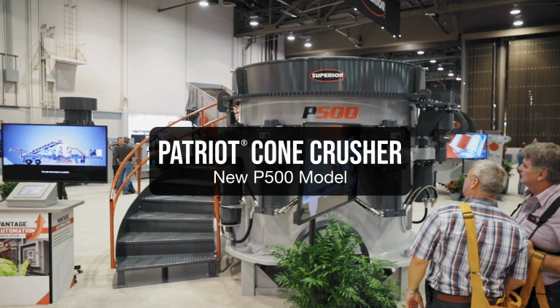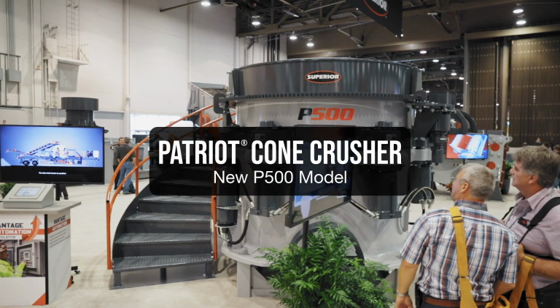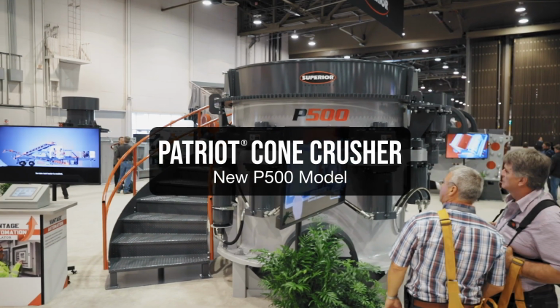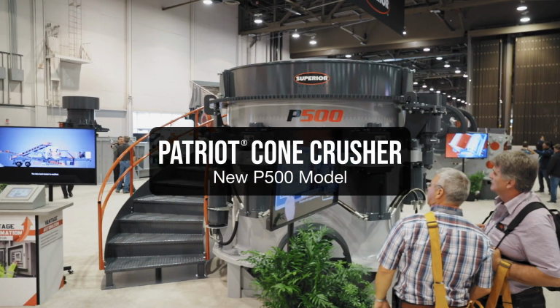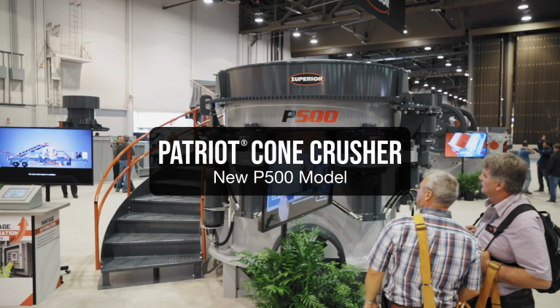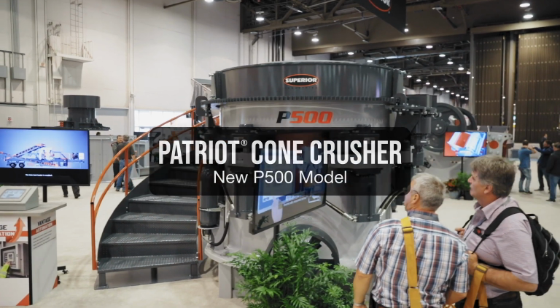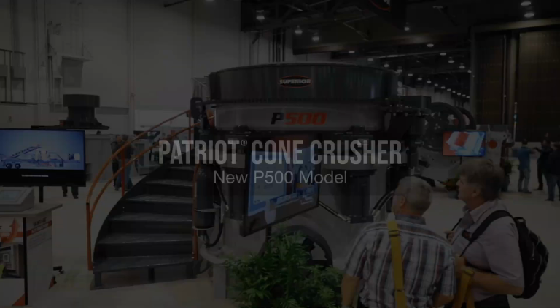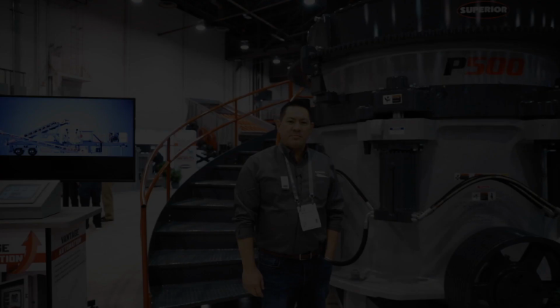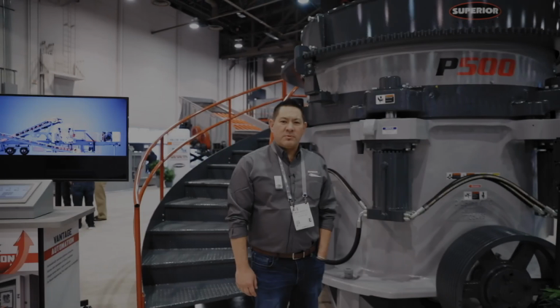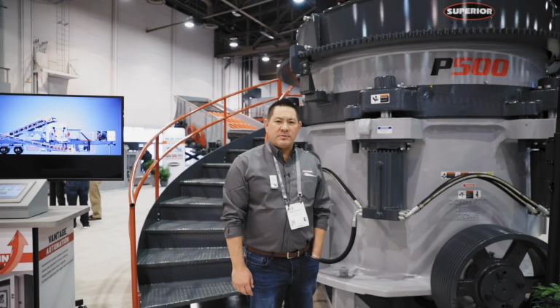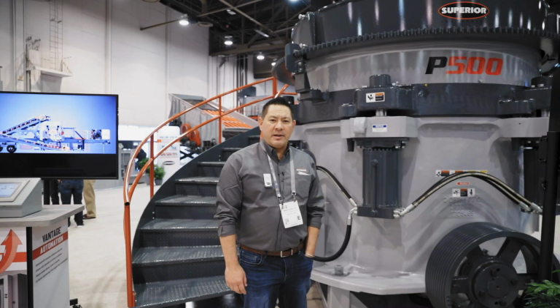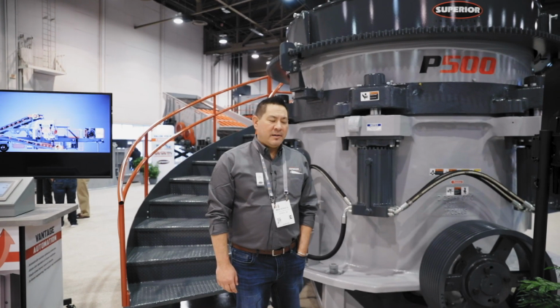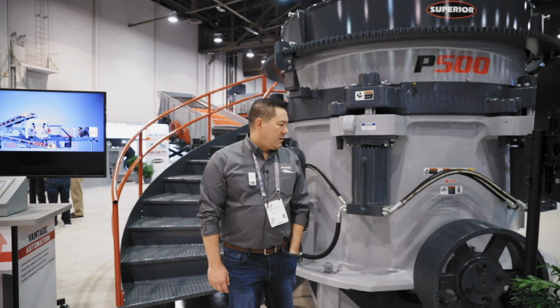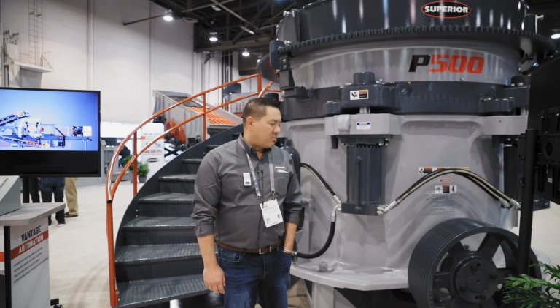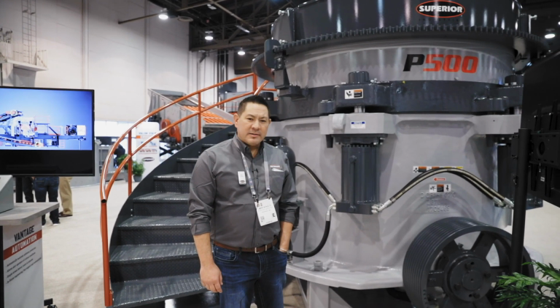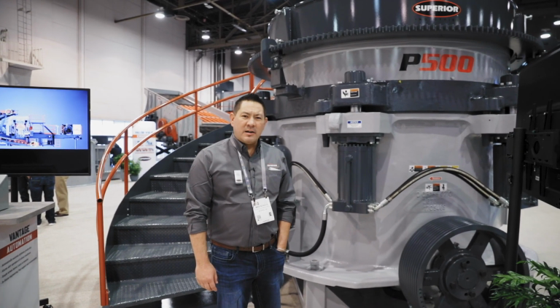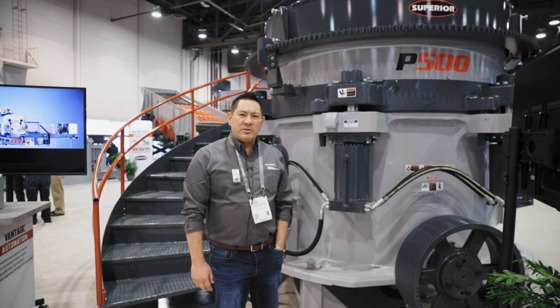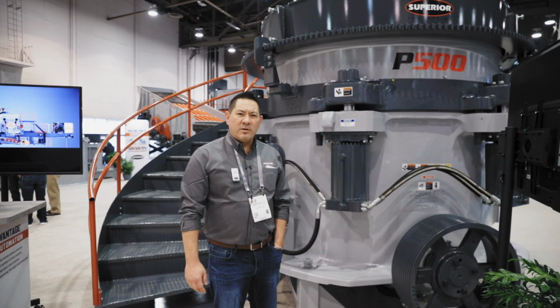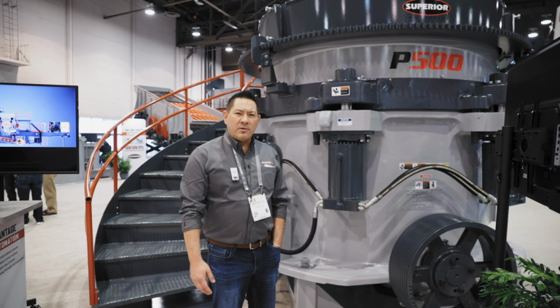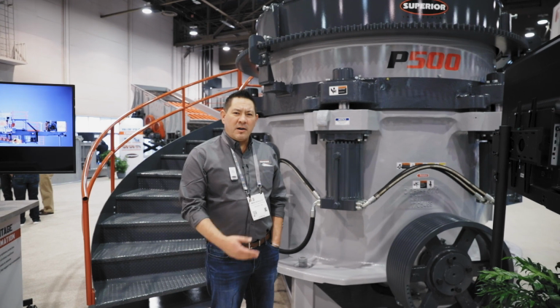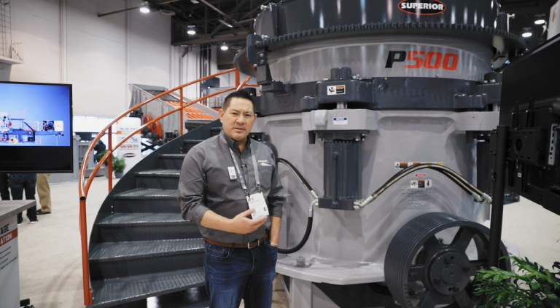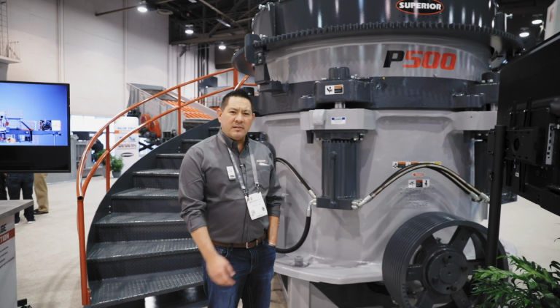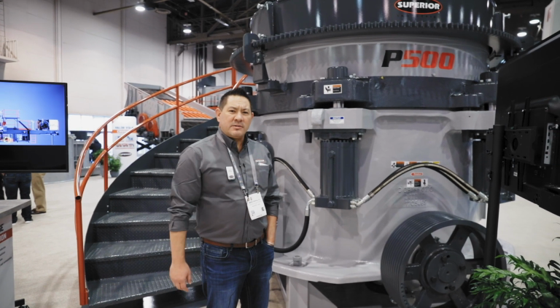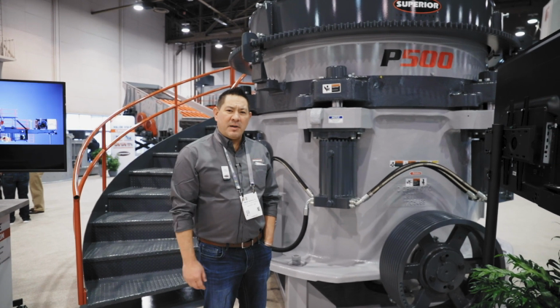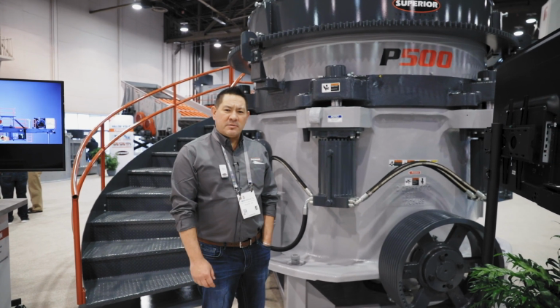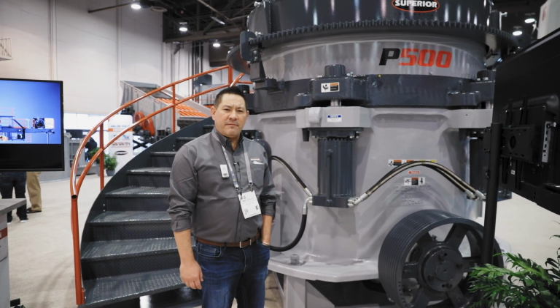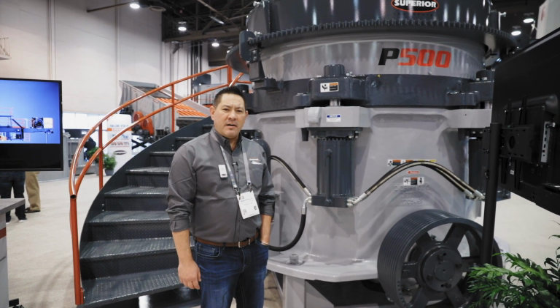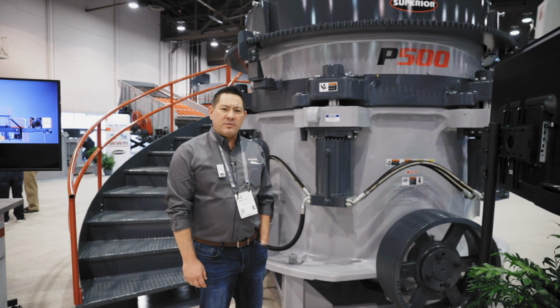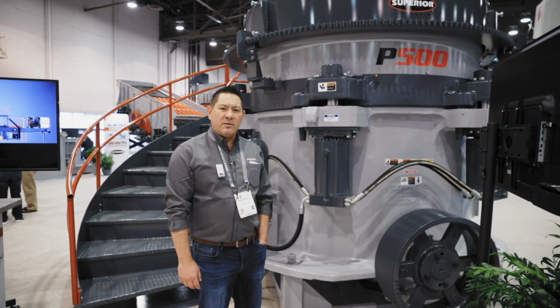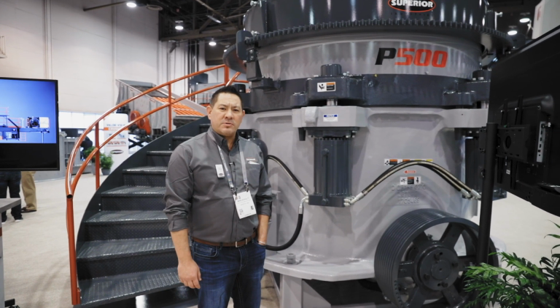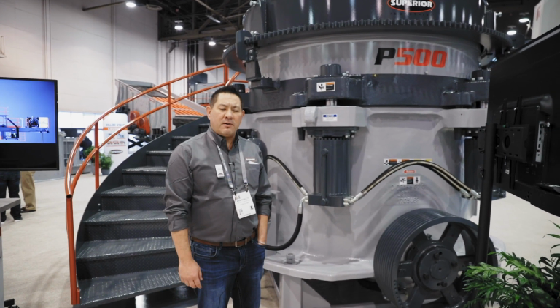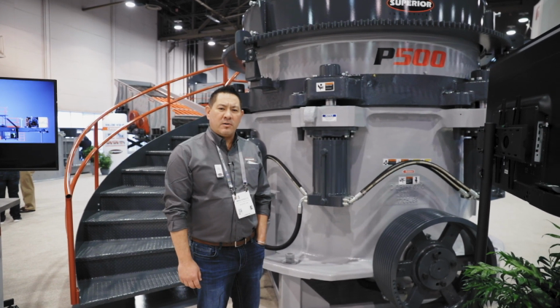Welcome to the Superior booth at Con Expo 2020. We're really excited to show you one of our new products today. This is our Patriot 500 horsepower cone.